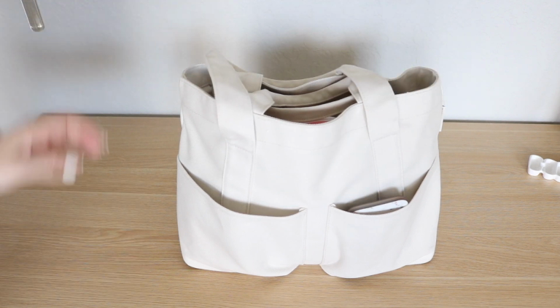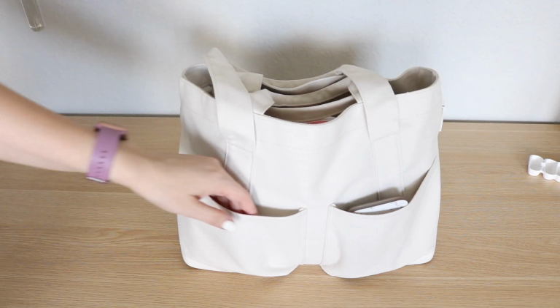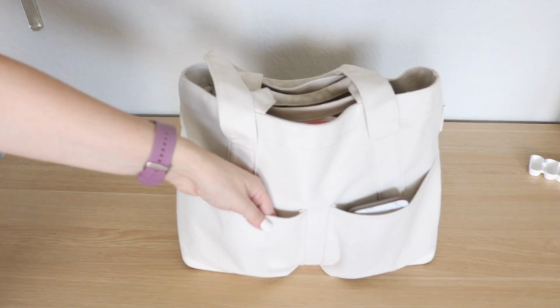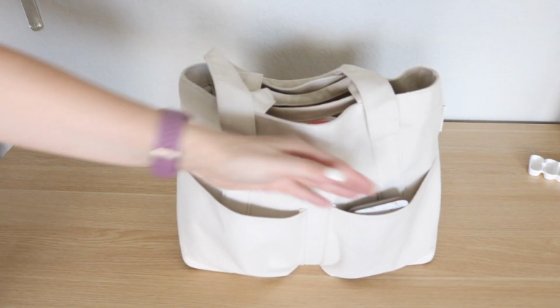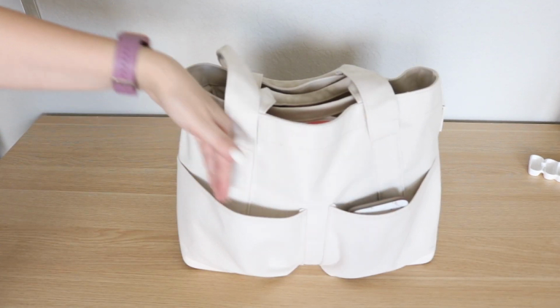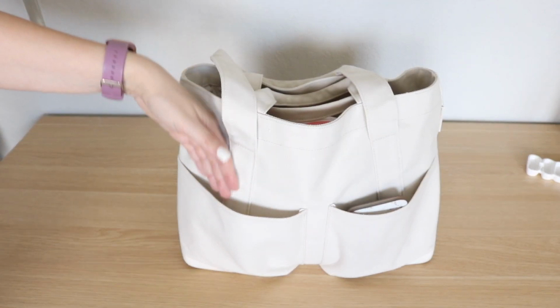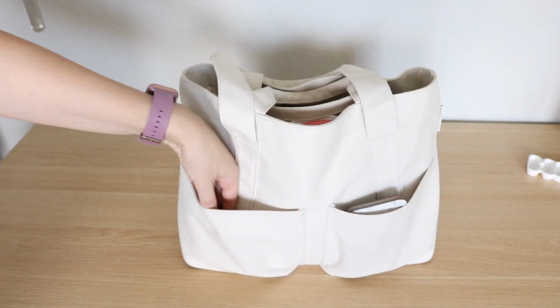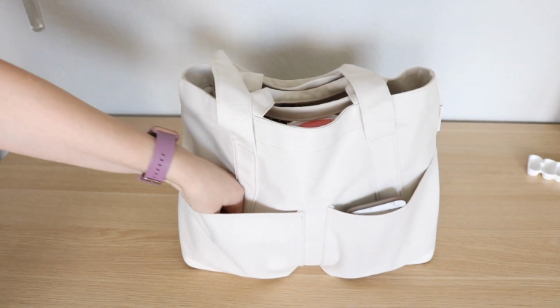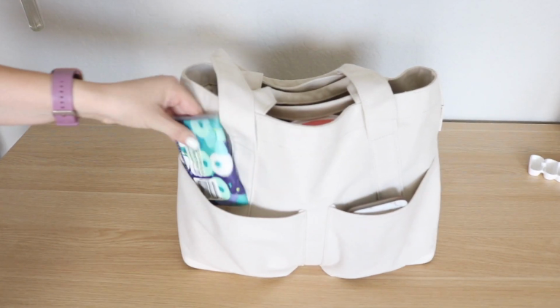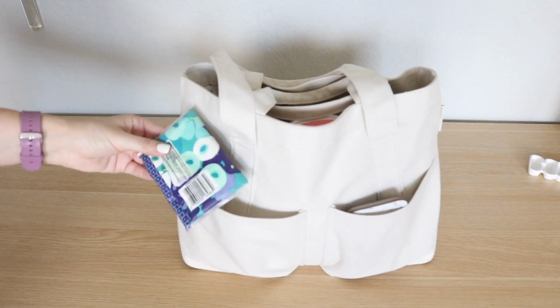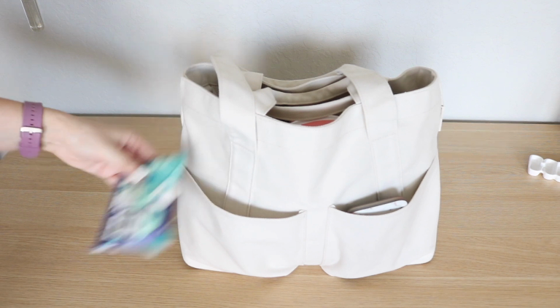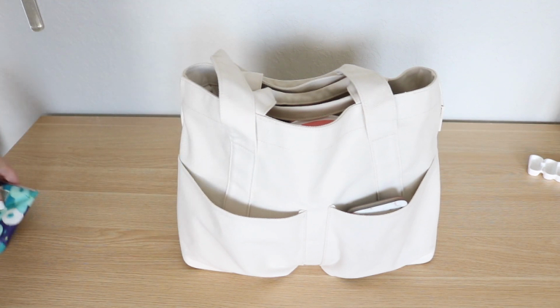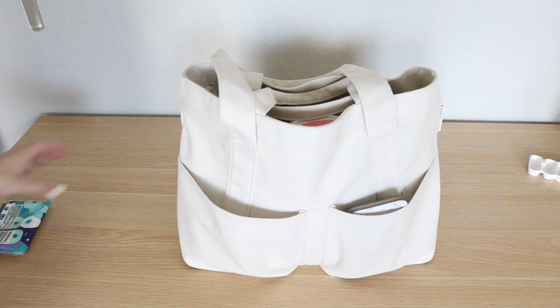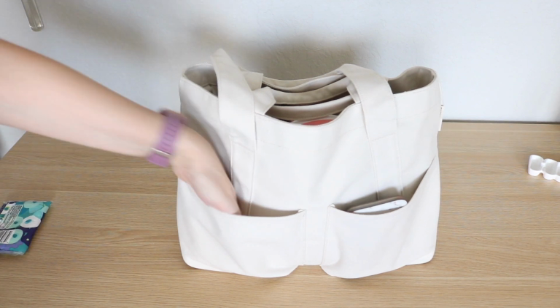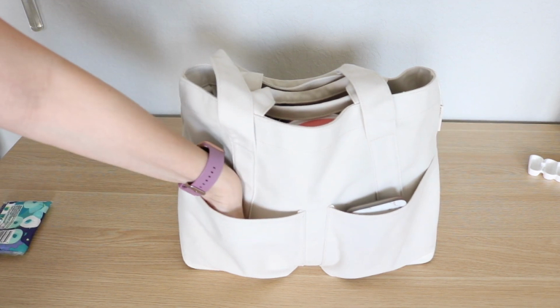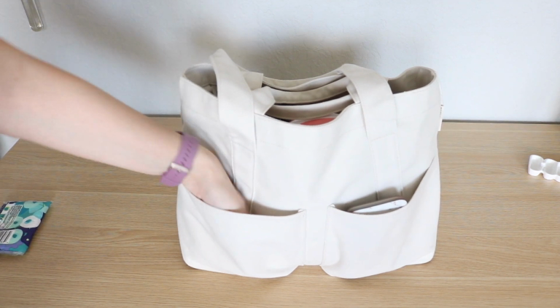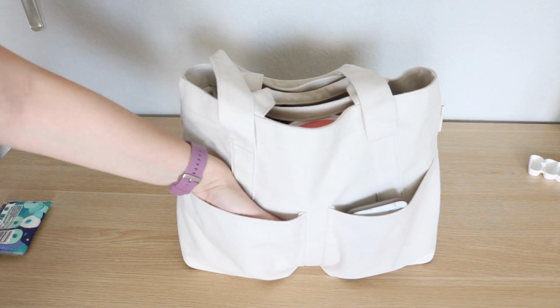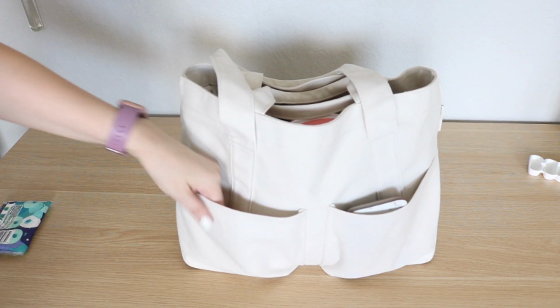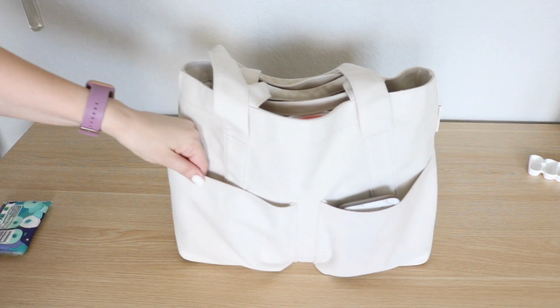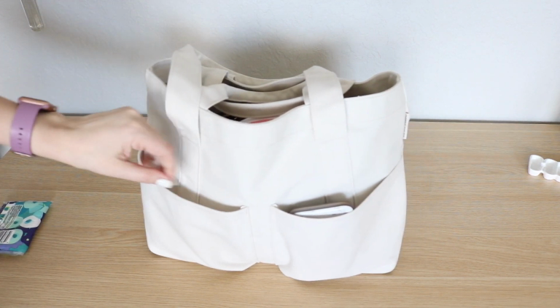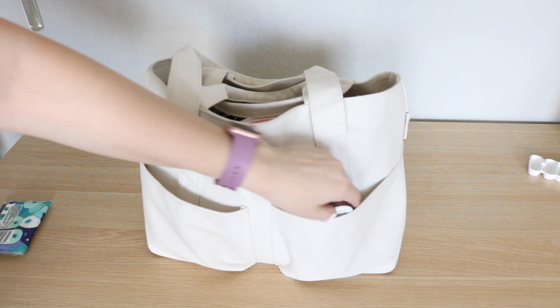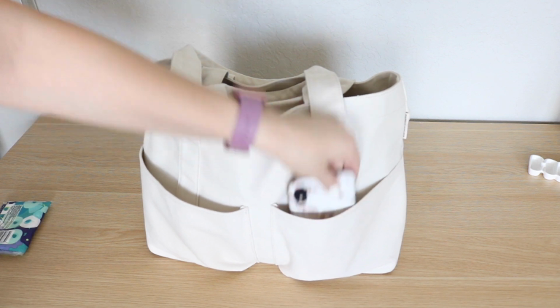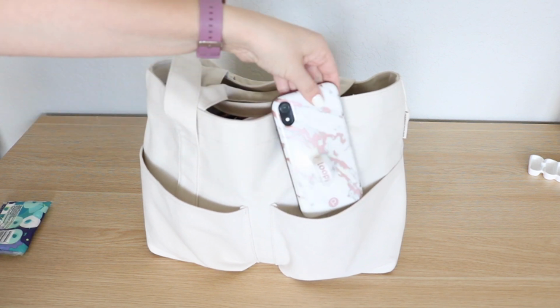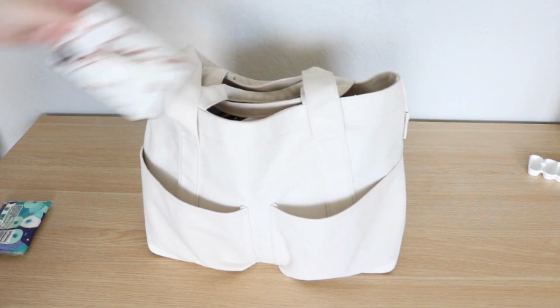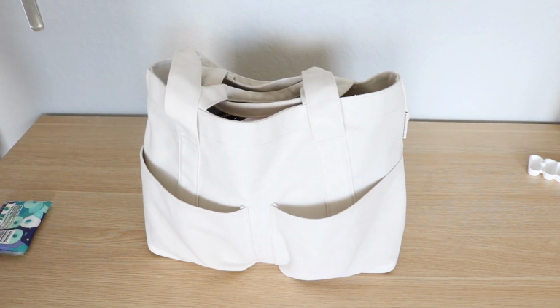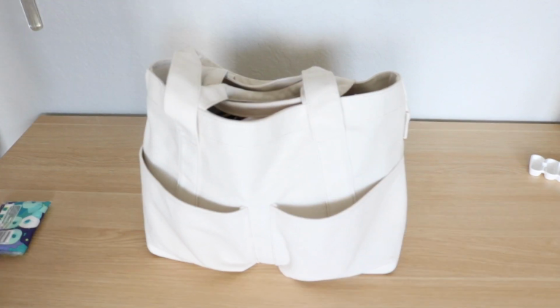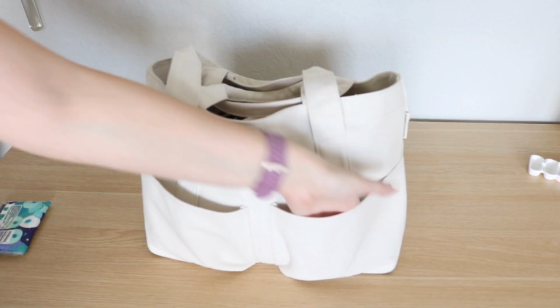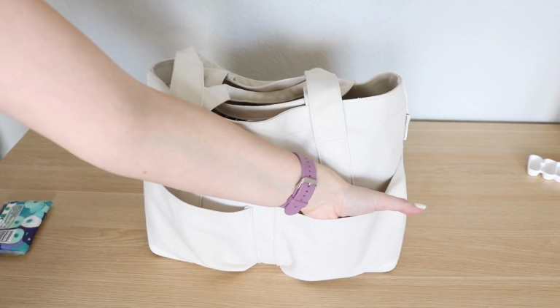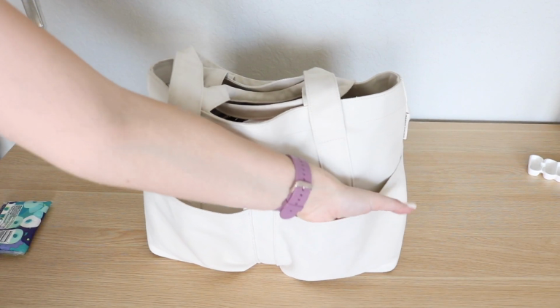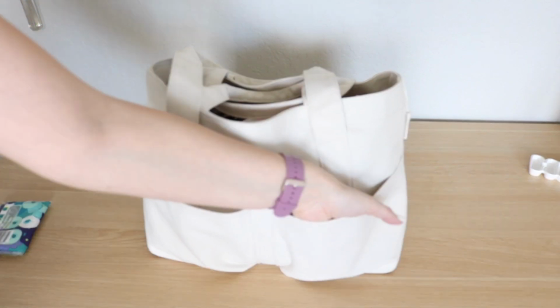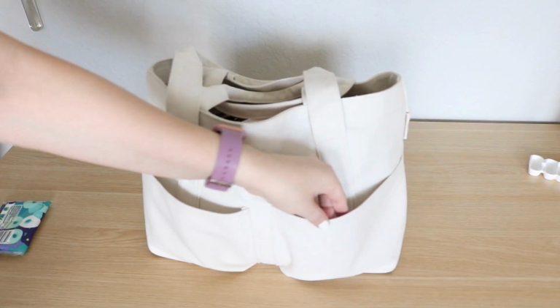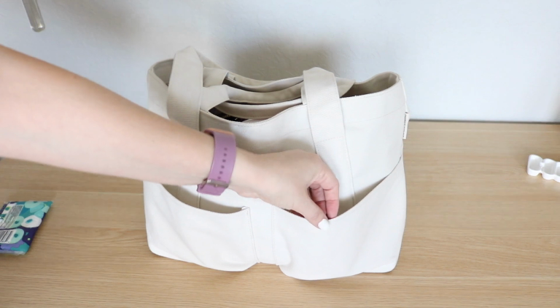The Vita Tote has four pockets along the outside of the bag. In this pocket I have a flat package of Kleenex. Next to it I have my cell phone and a hair tie.